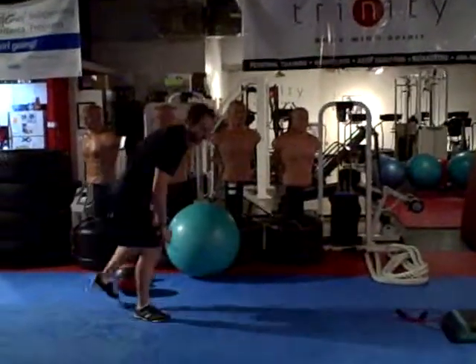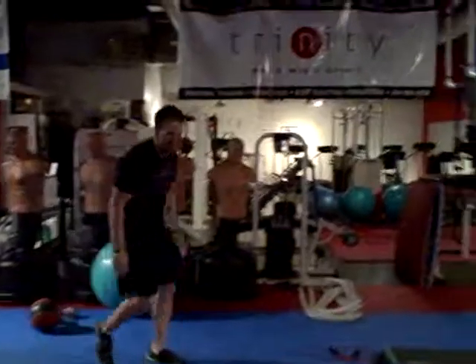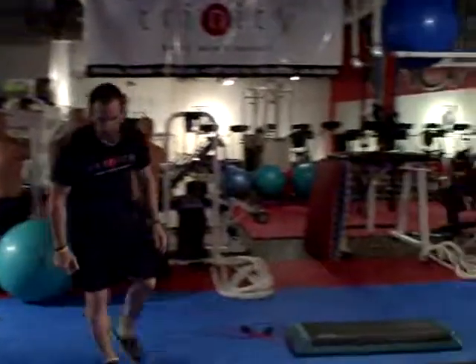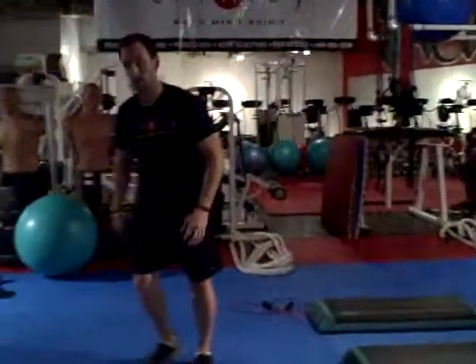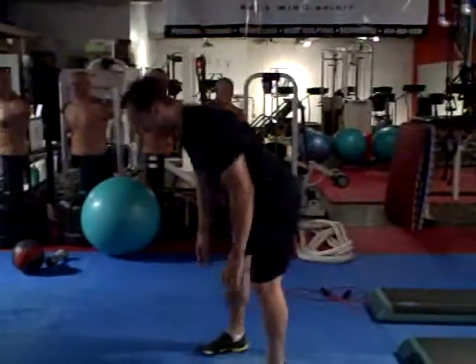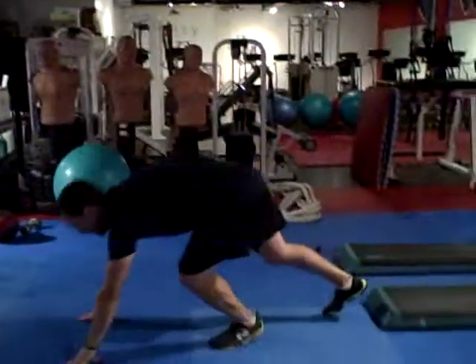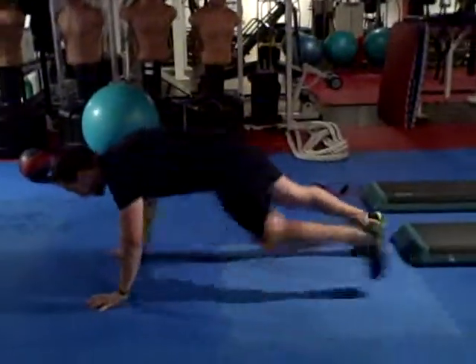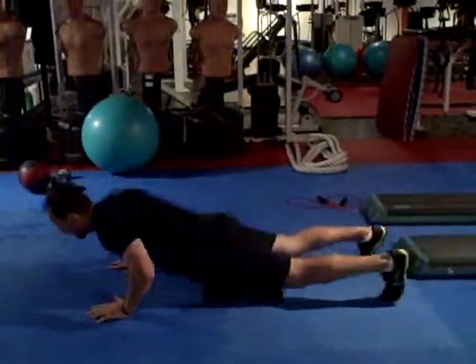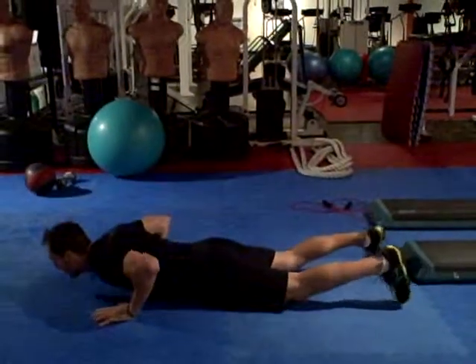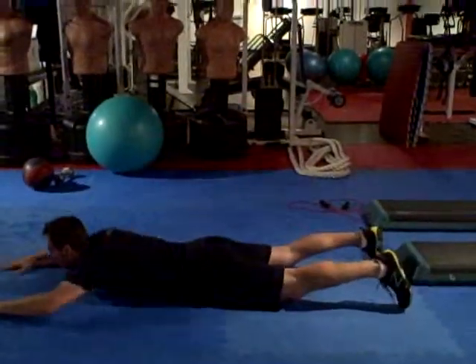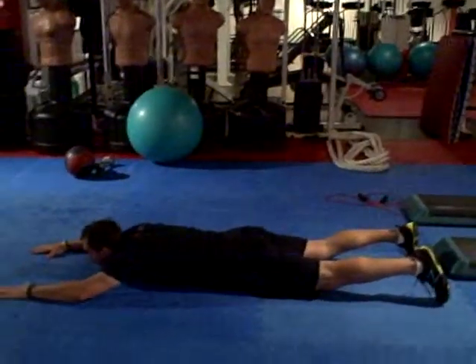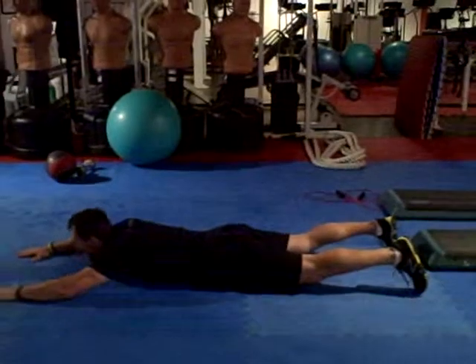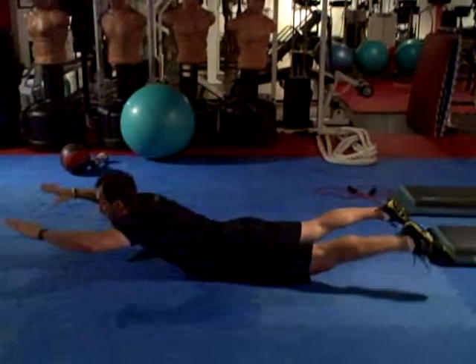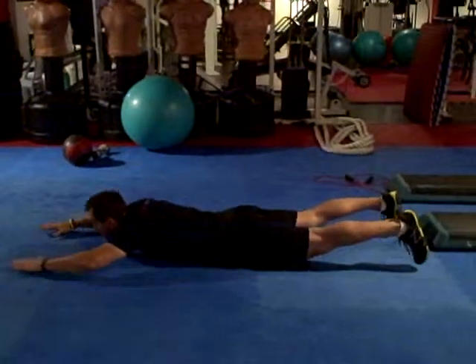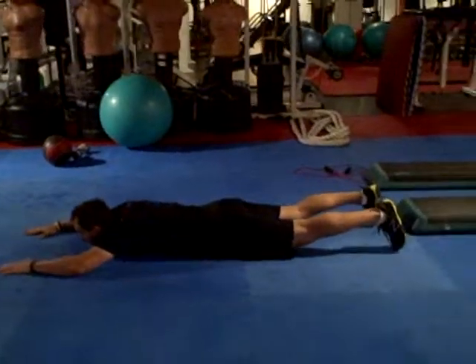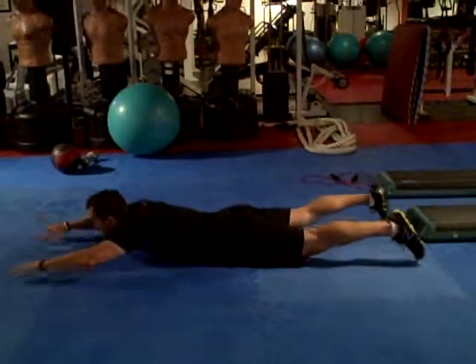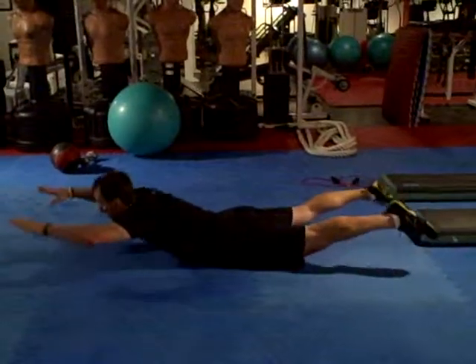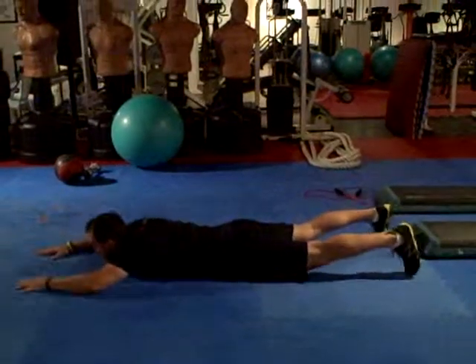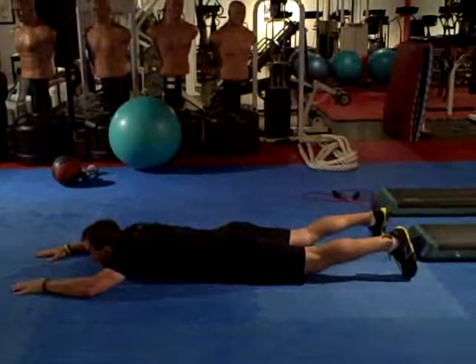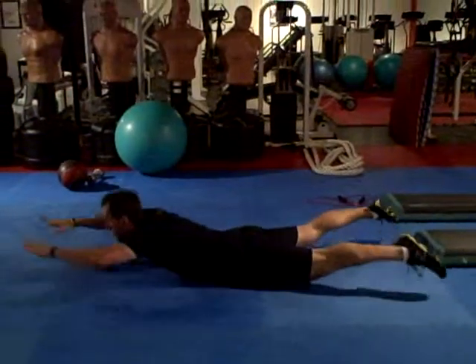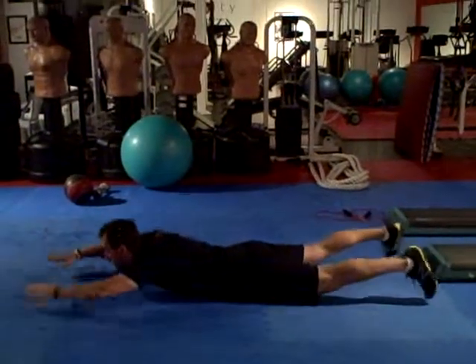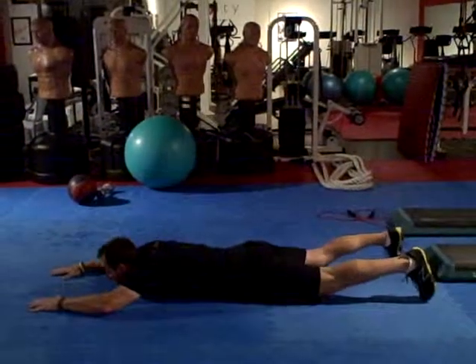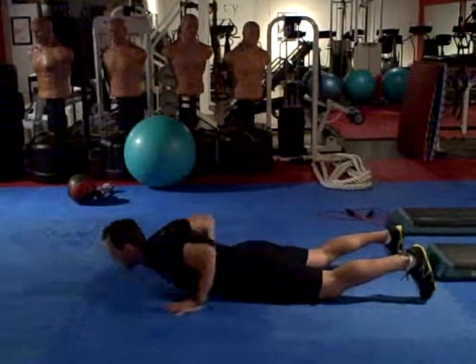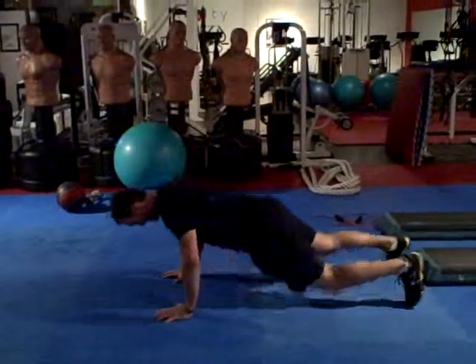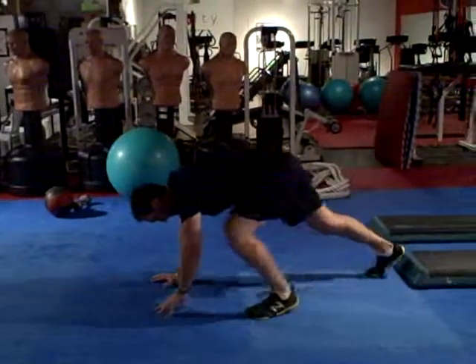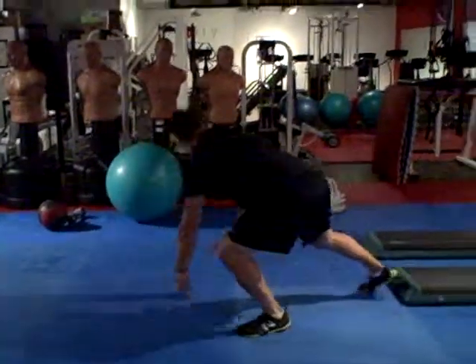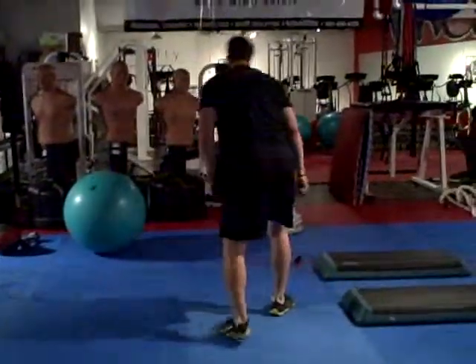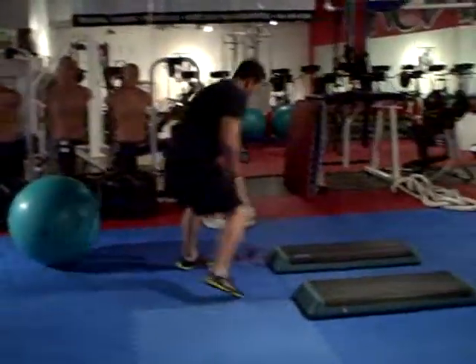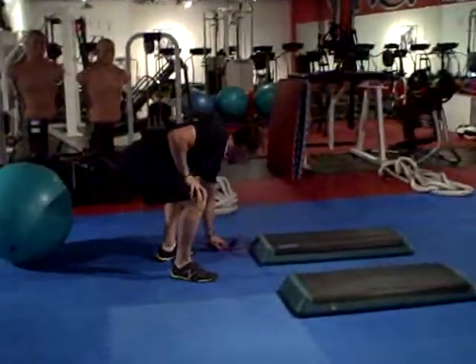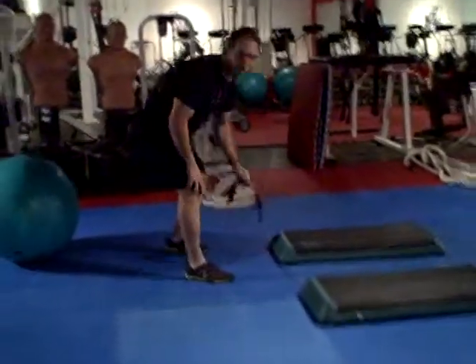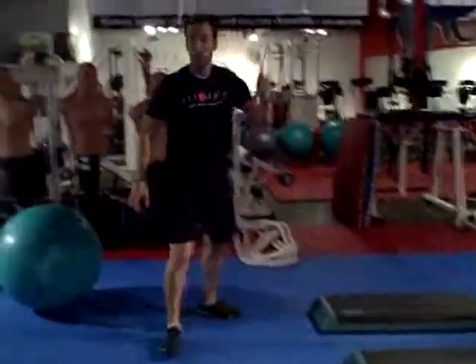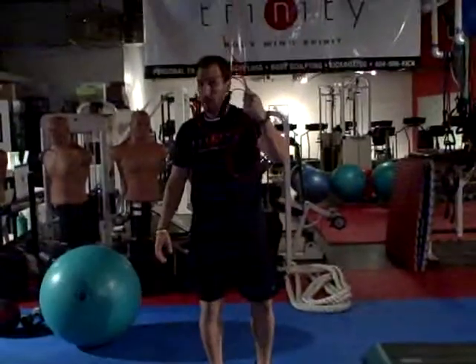The next exercise is called Superman. You're going to lay down flat, arms are out, up and then down. Then you're going to go back to the jump rope again.